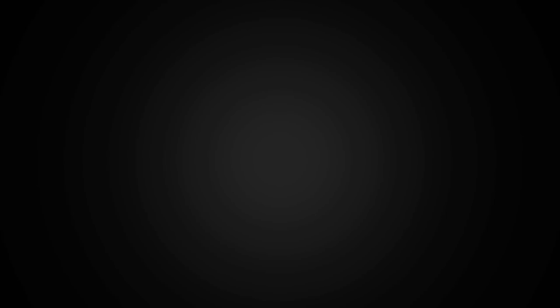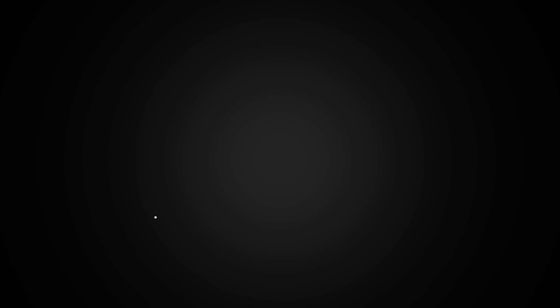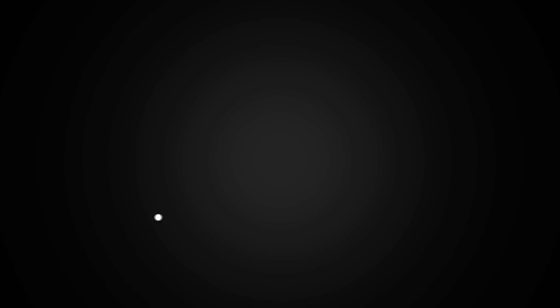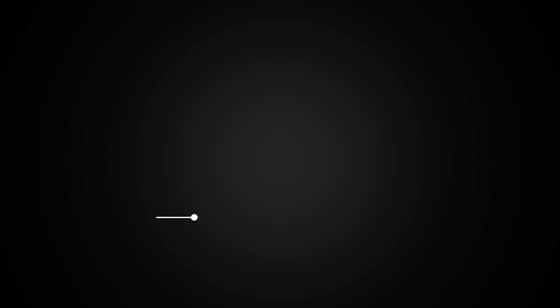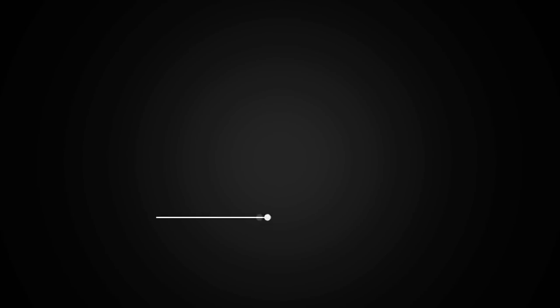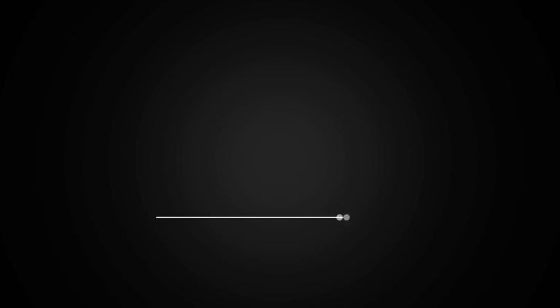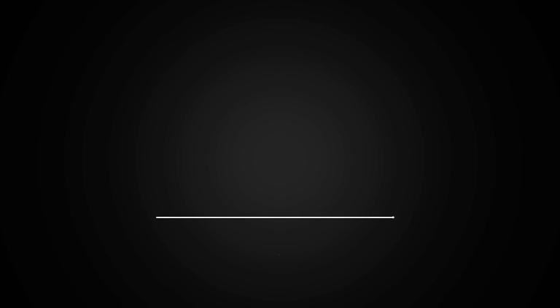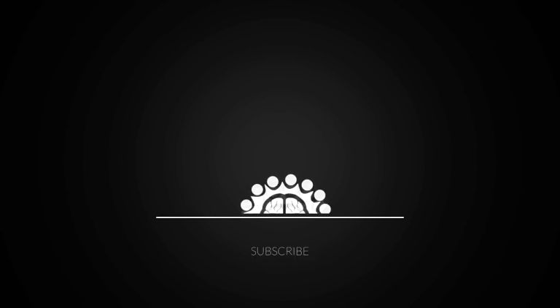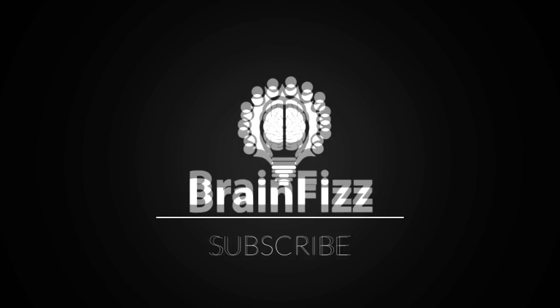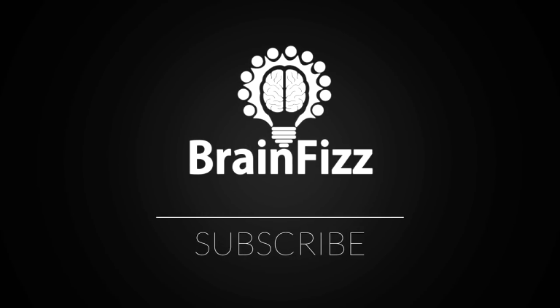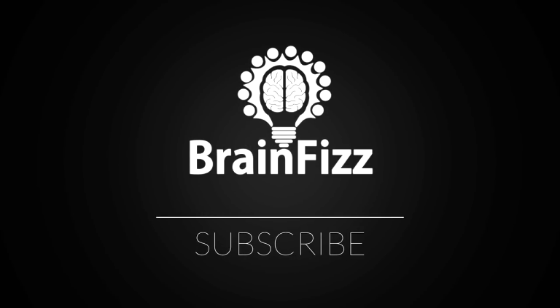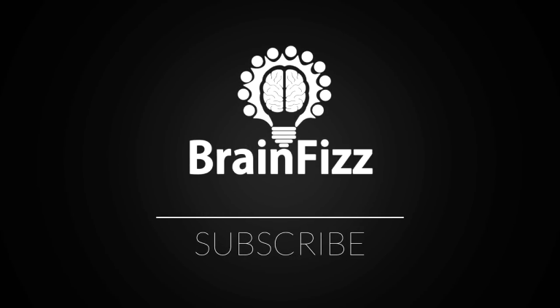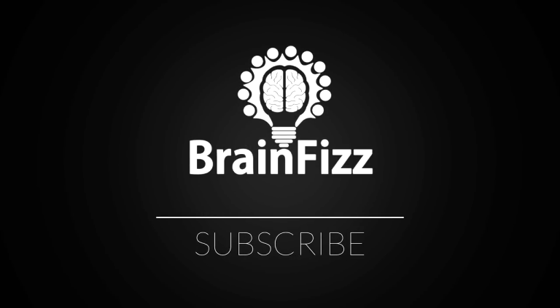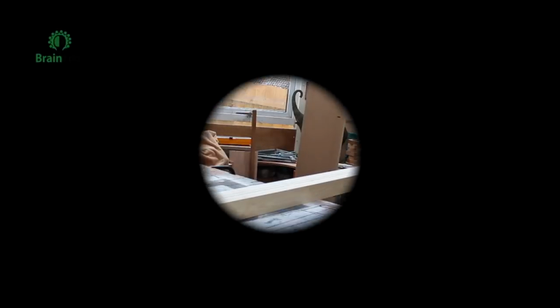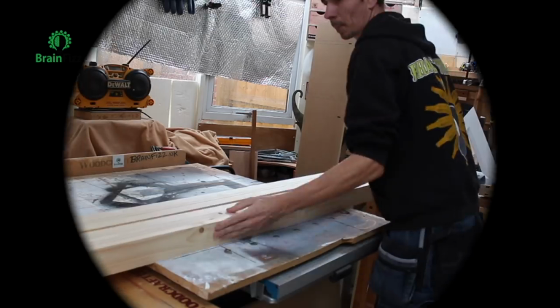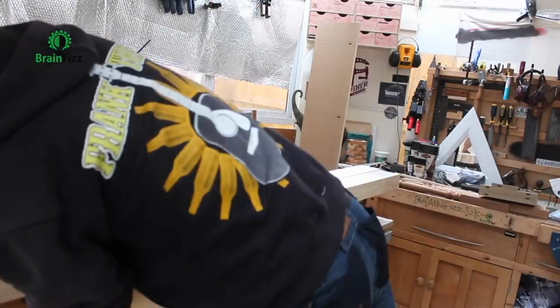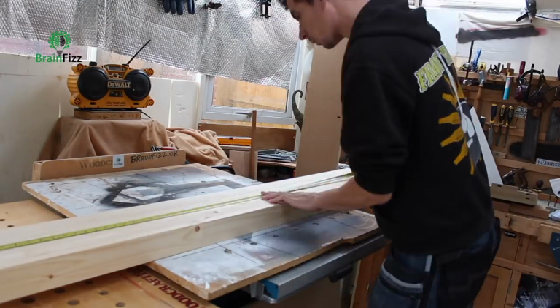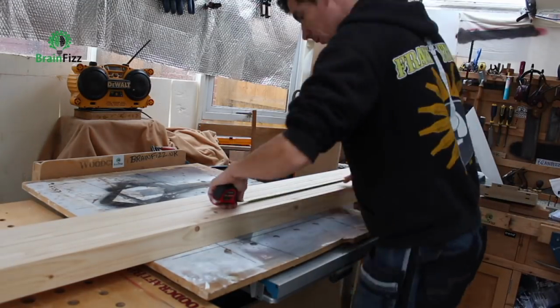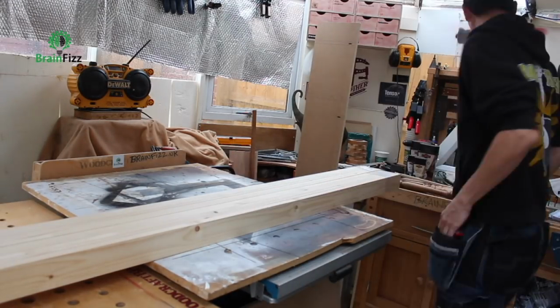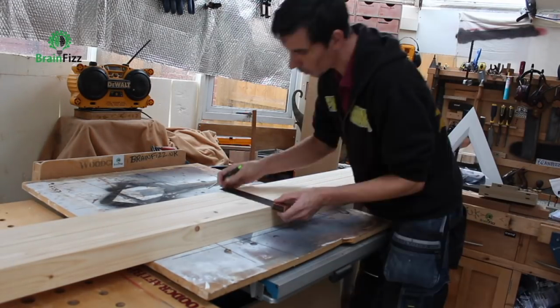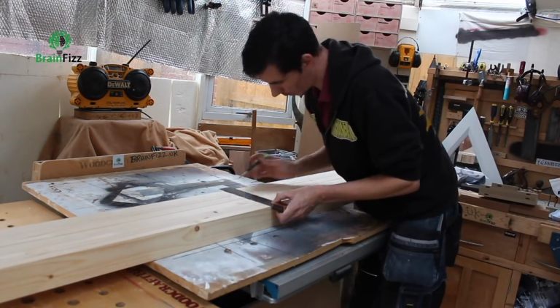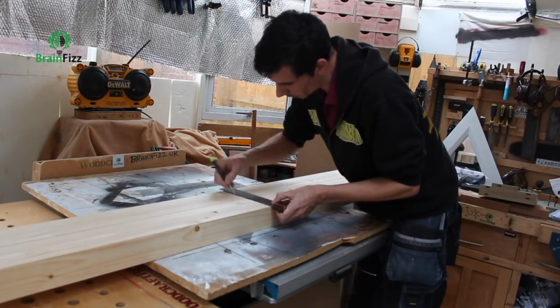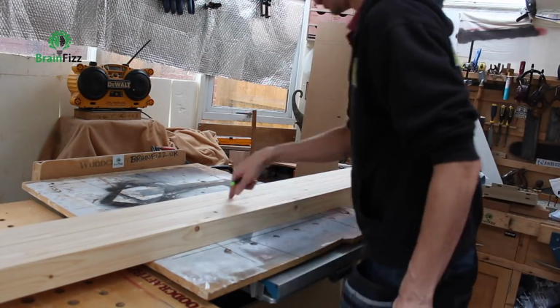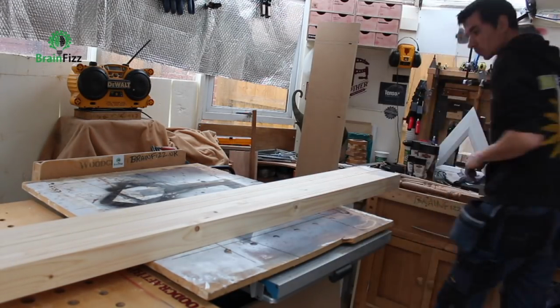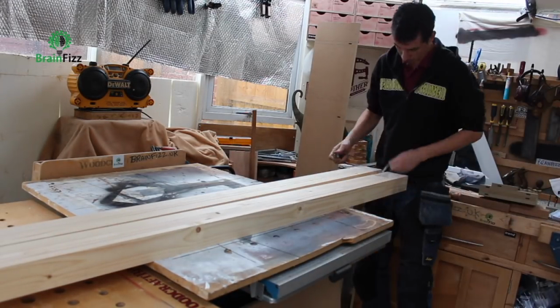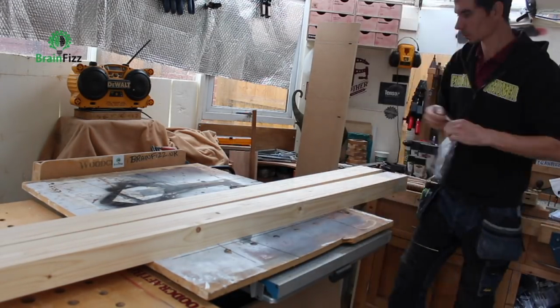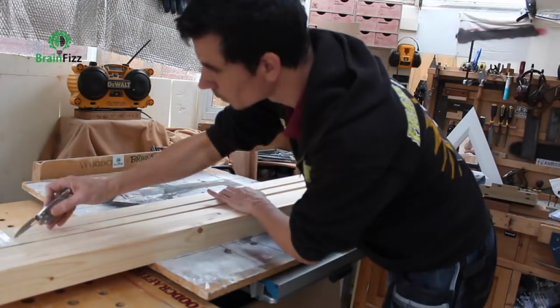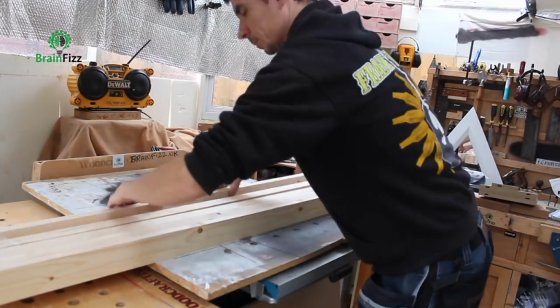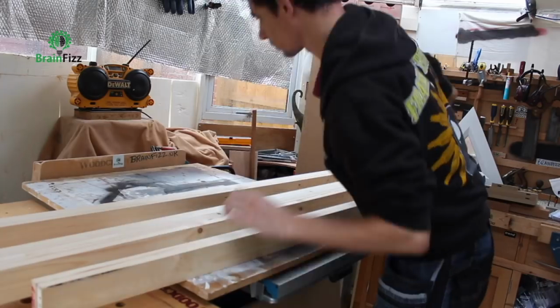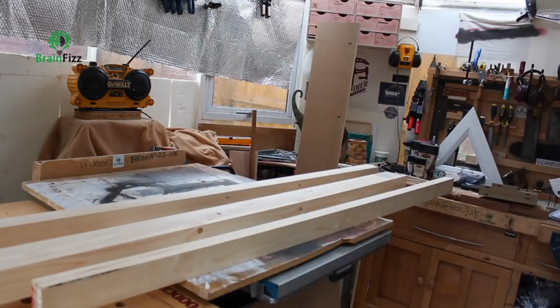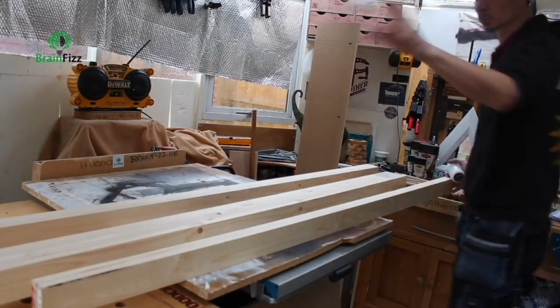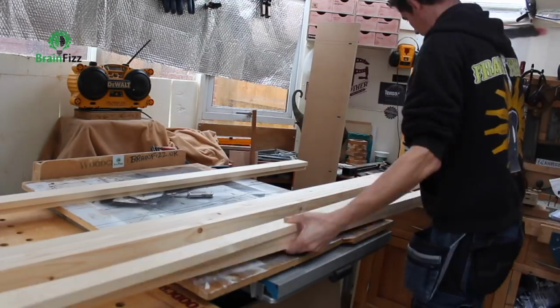This is another part of the library build that I was doing, specifically the shelves and the bookcases for the shelves. I don't like filming in clients' houses, so I did all this in the workshop.